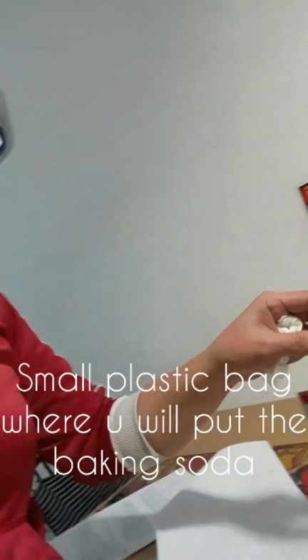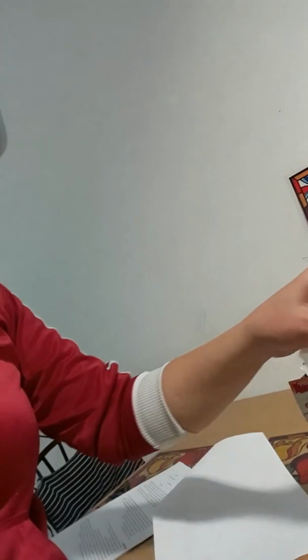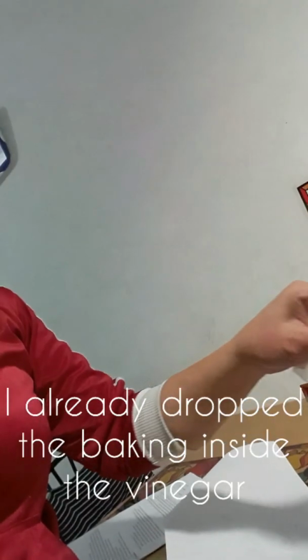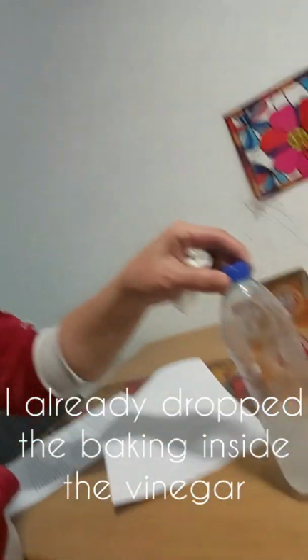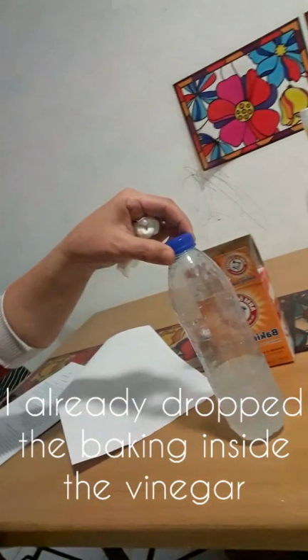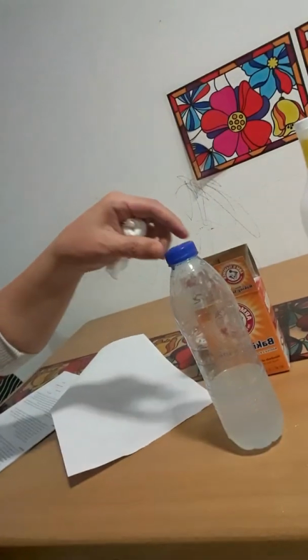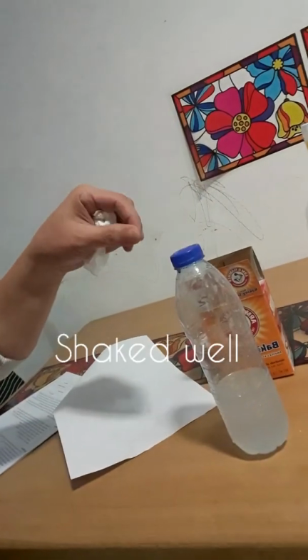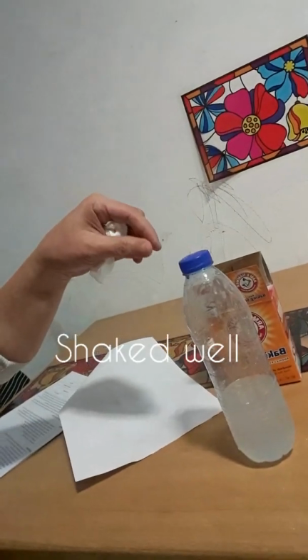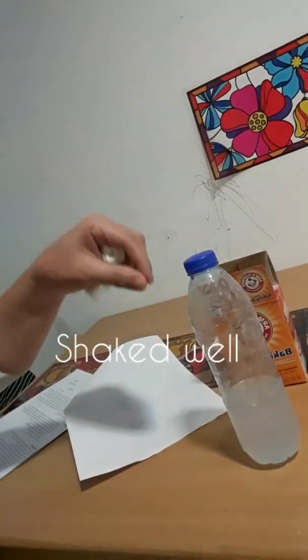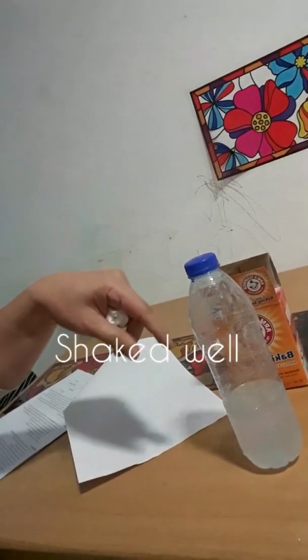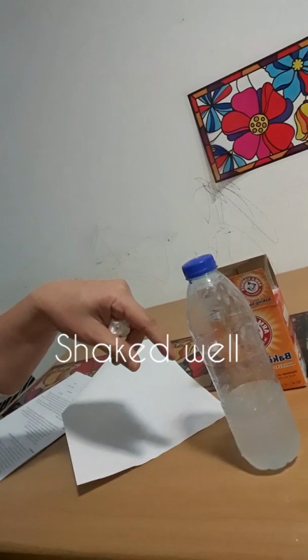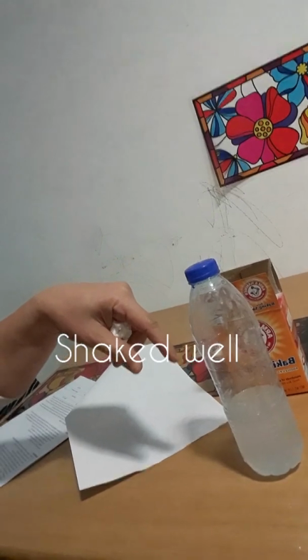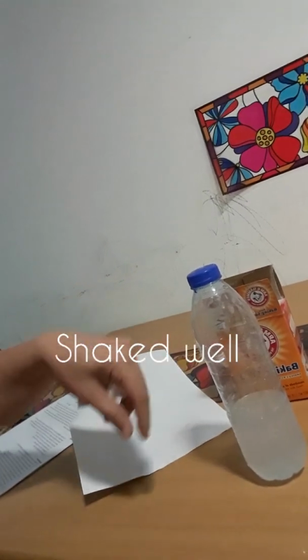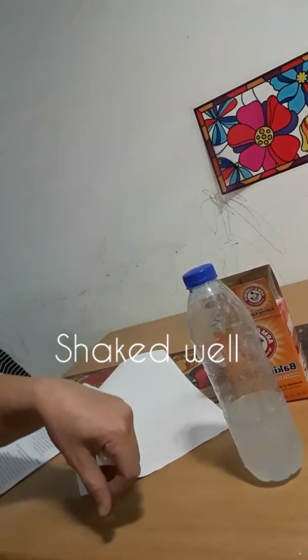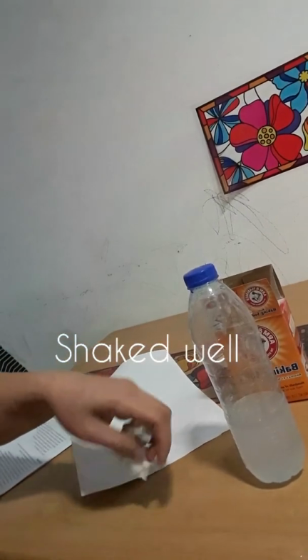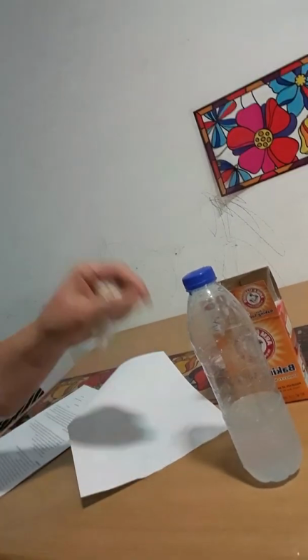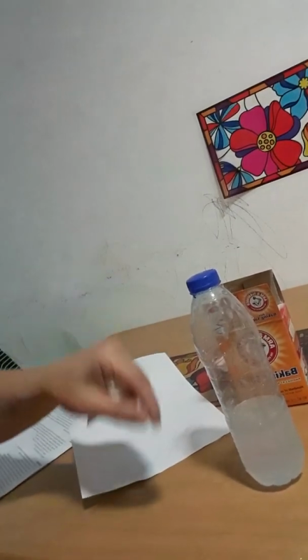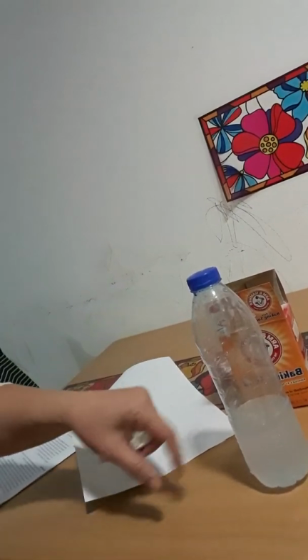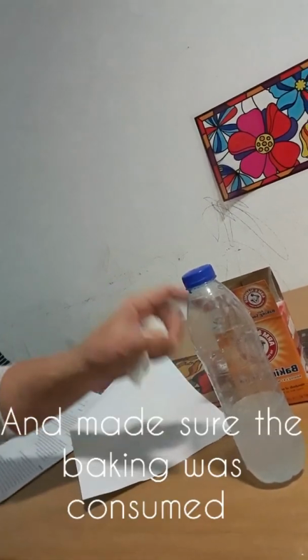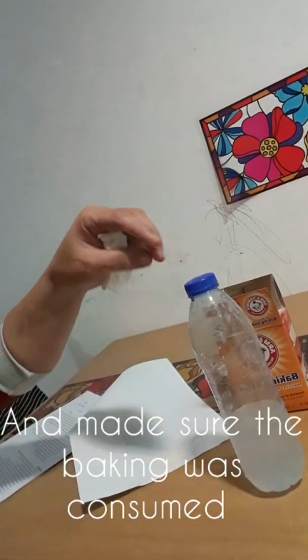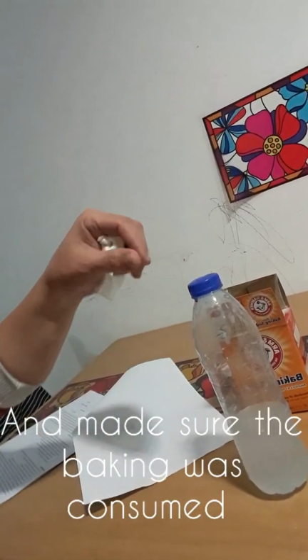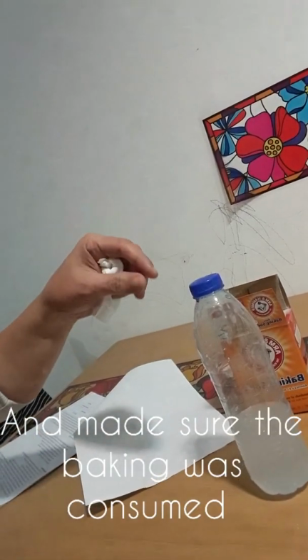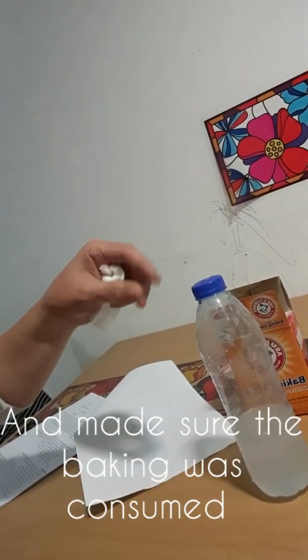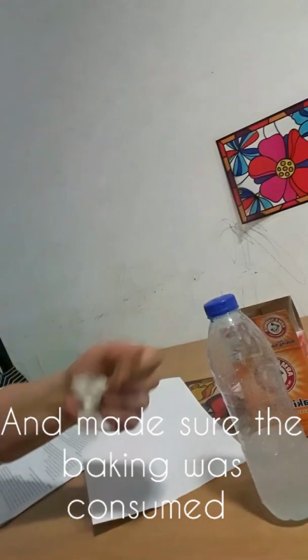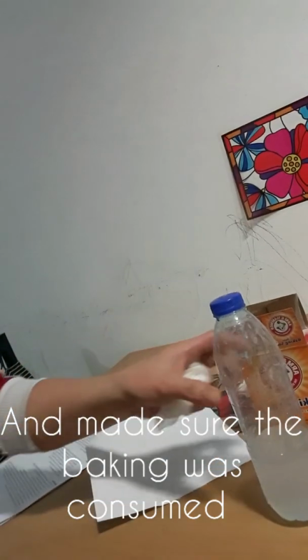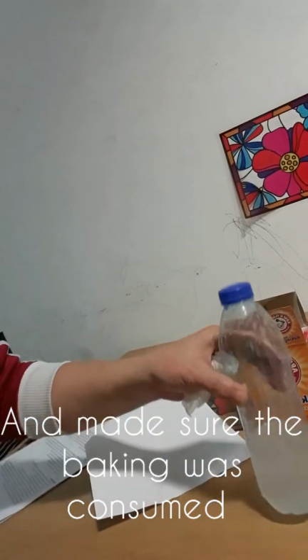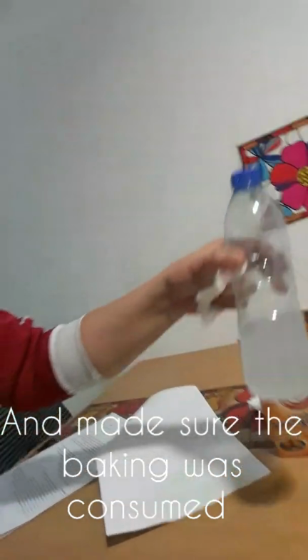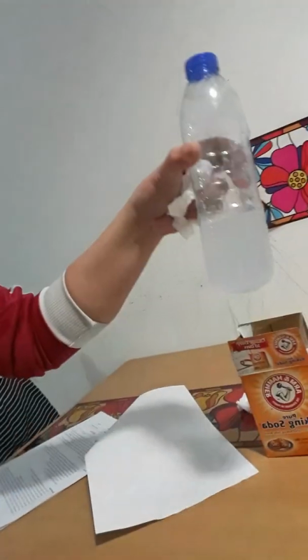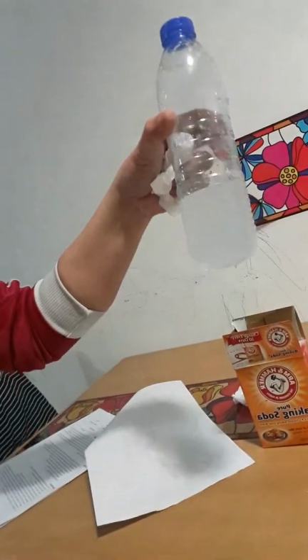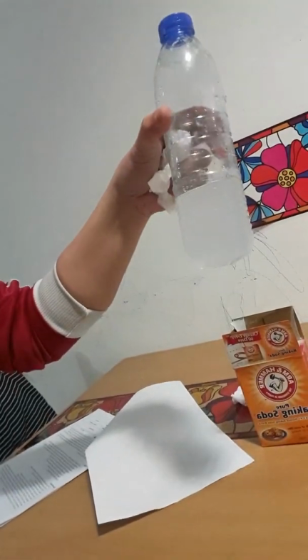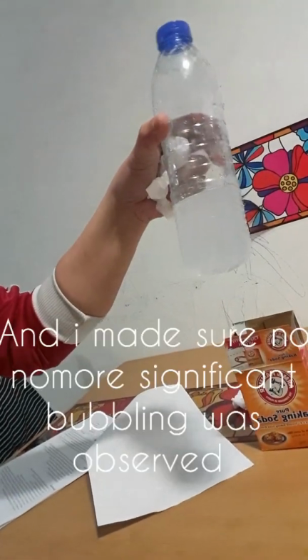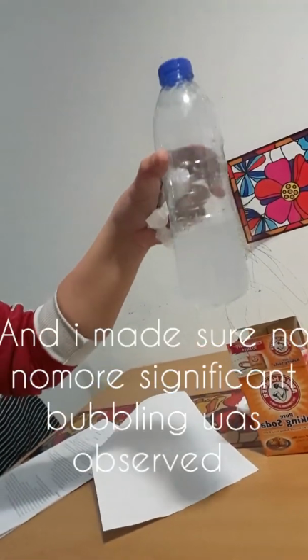In my case, I already mixed the baking soda inside the vinegar inside the bottle, and I already shook it, and this is the result.